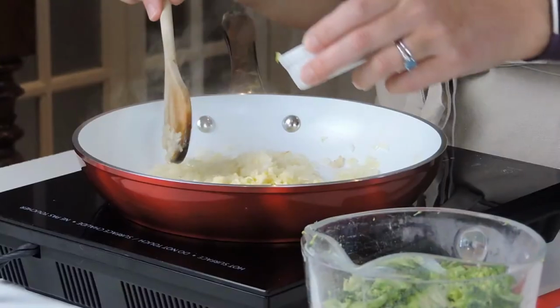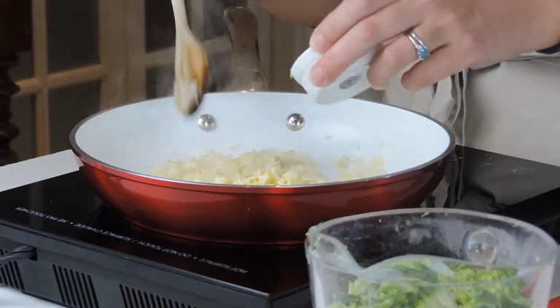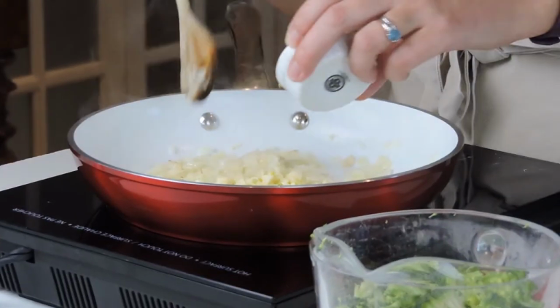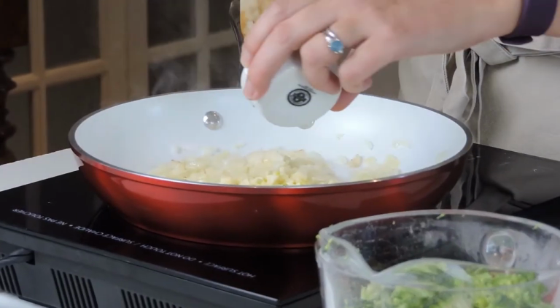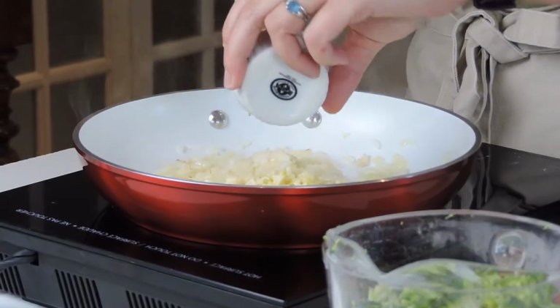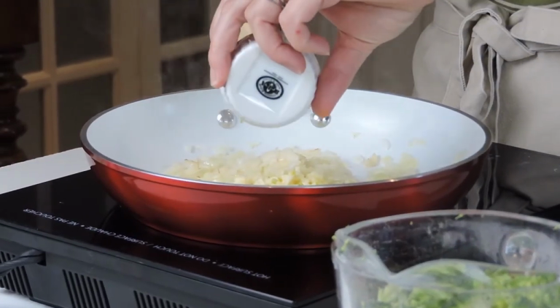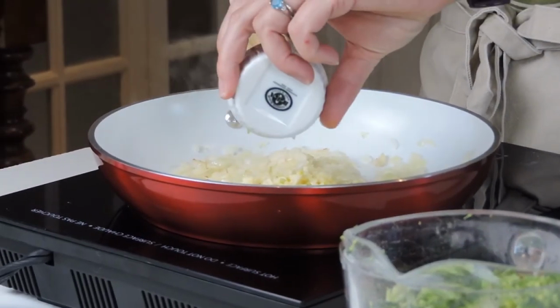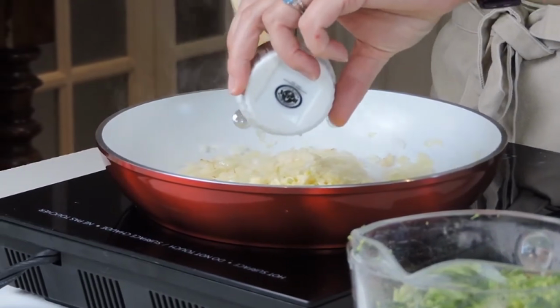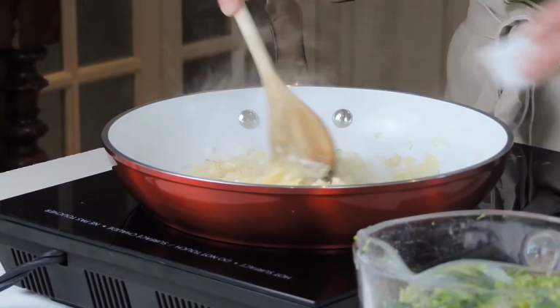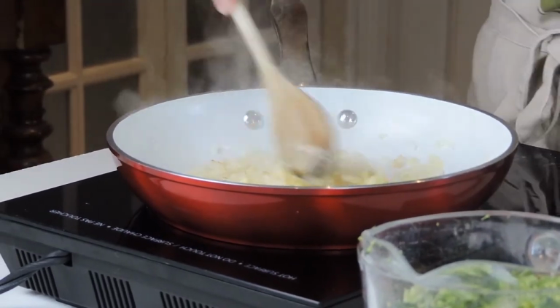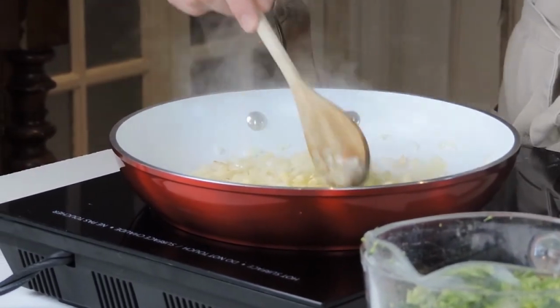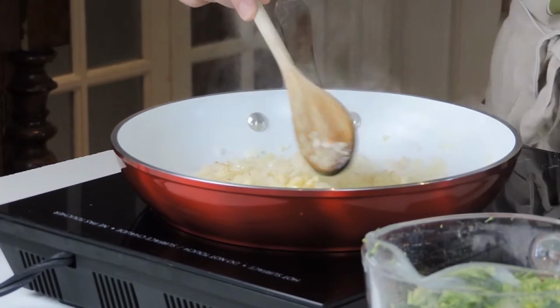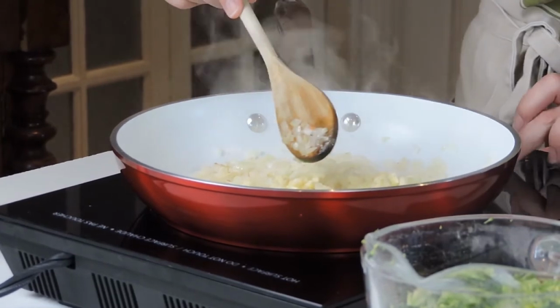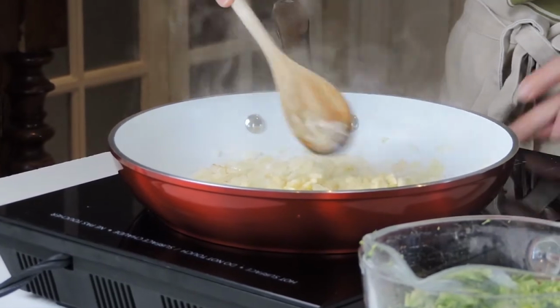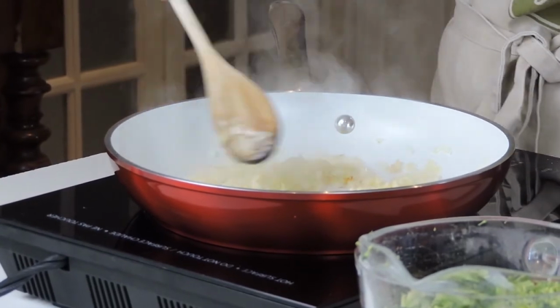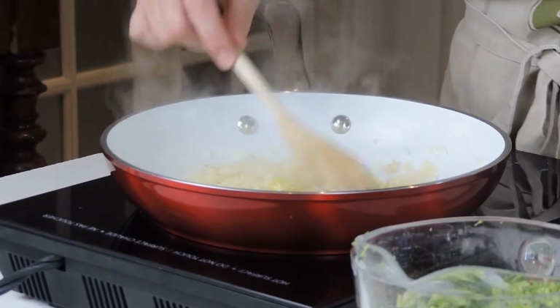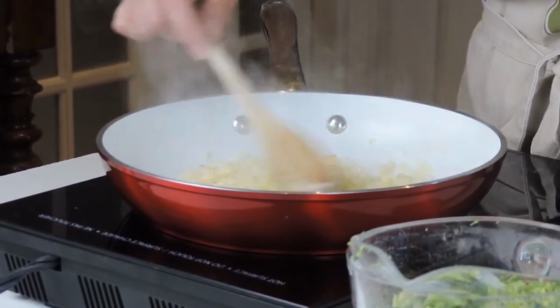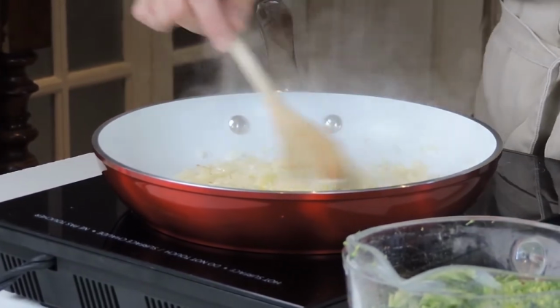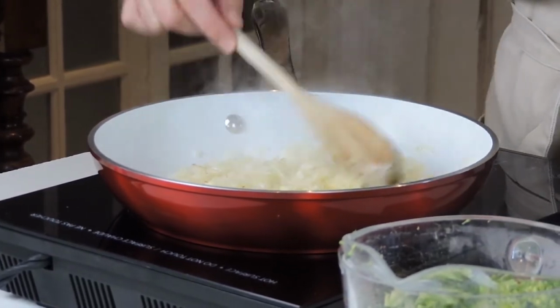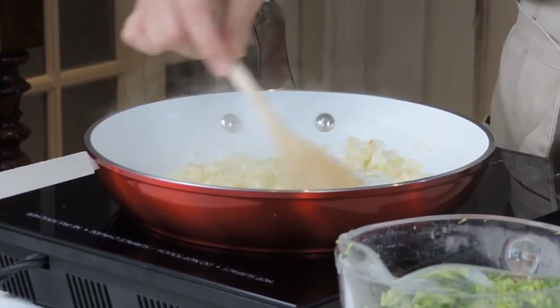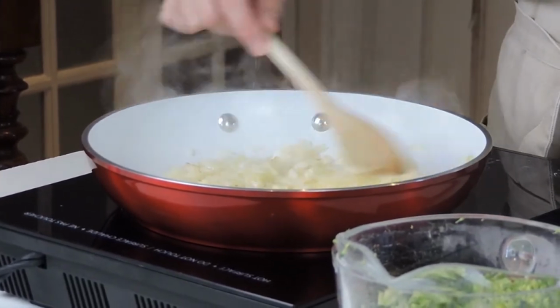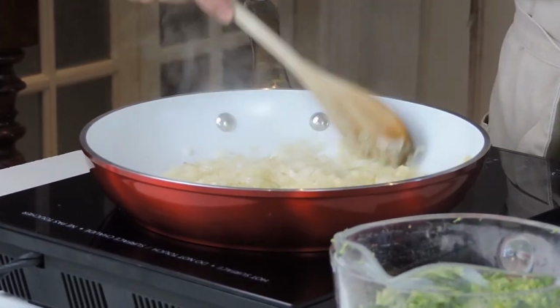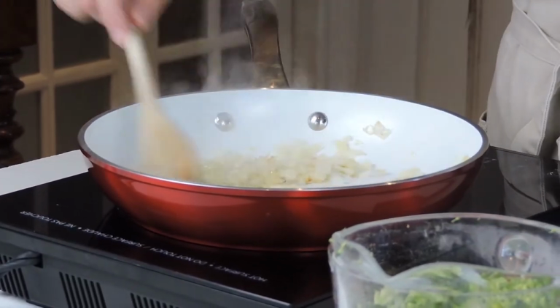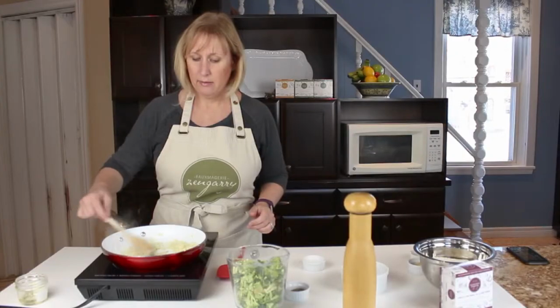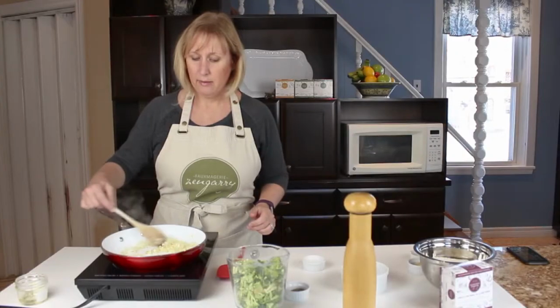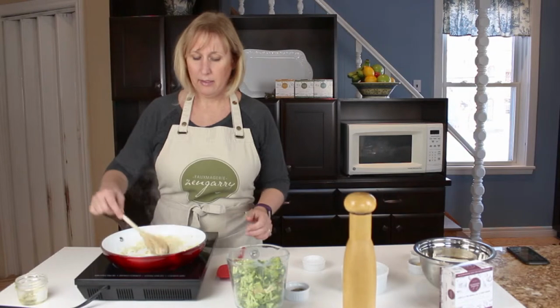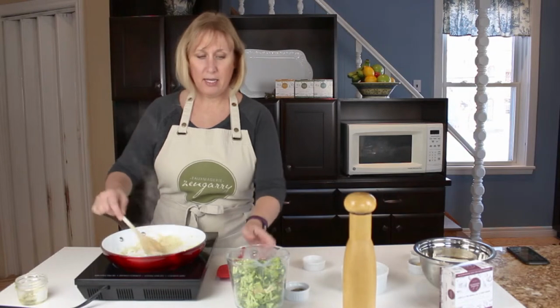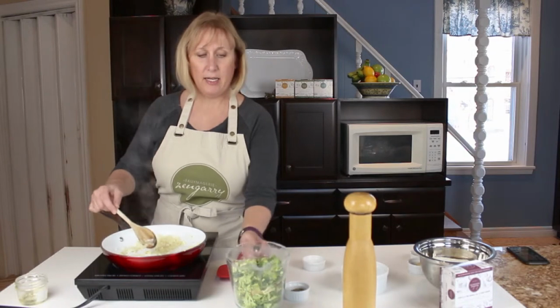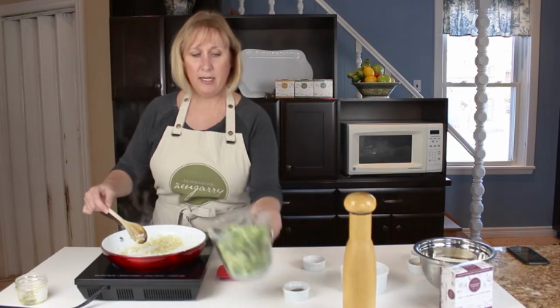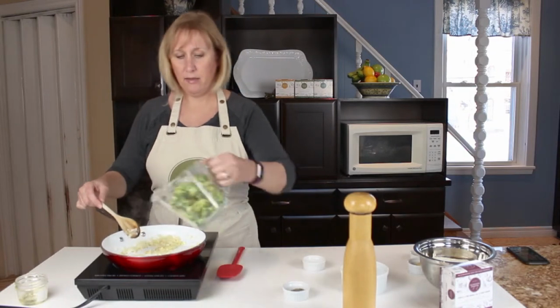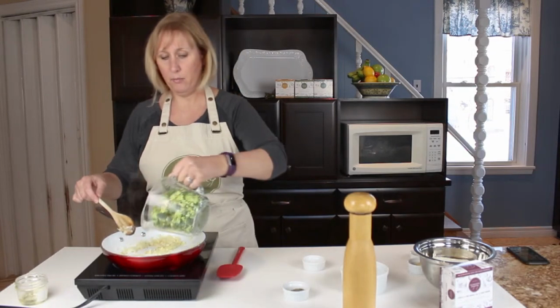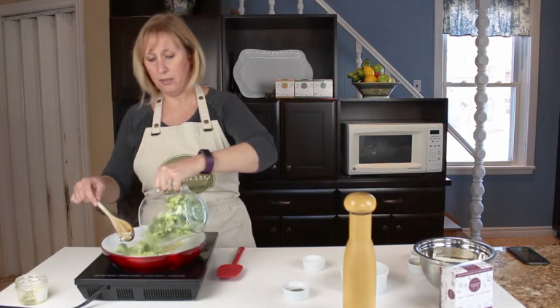Once our onion is translucent we're going to add the garlic. I'm going to turn it down a touch so that the garlic doesn't burn, and then I'm going to add in the broccoli.